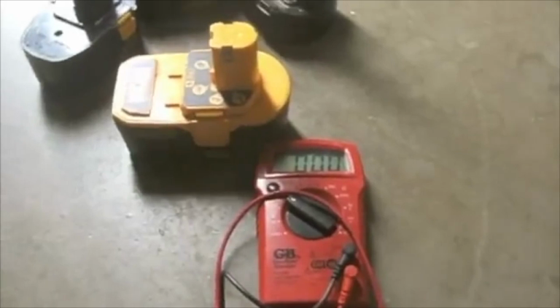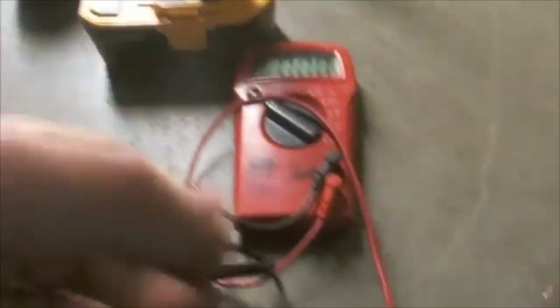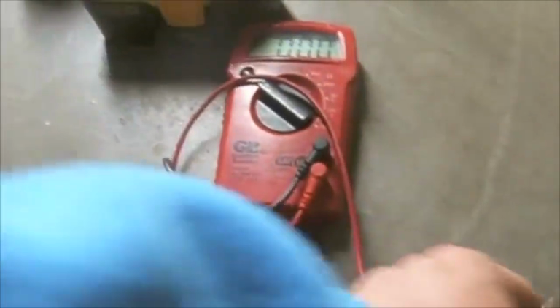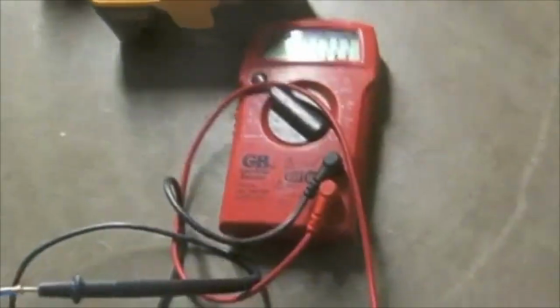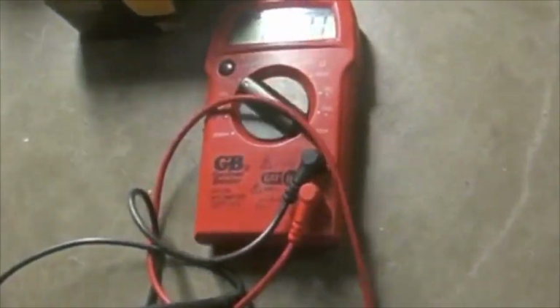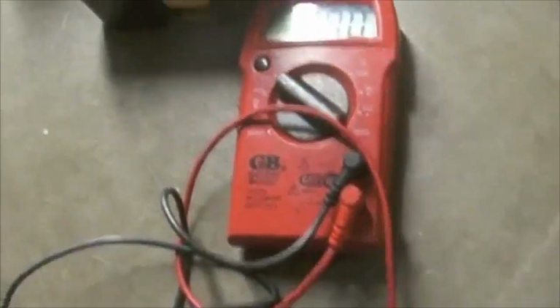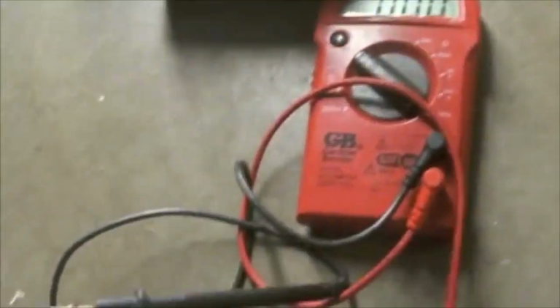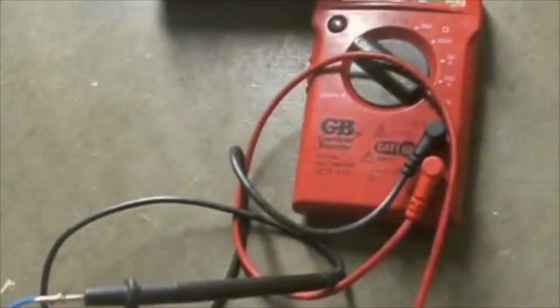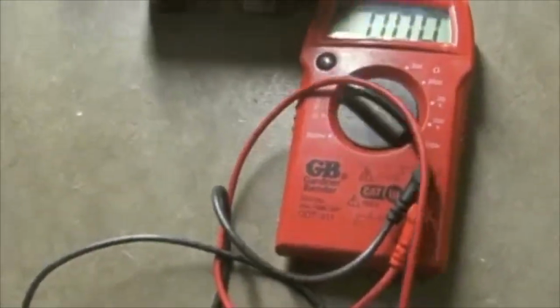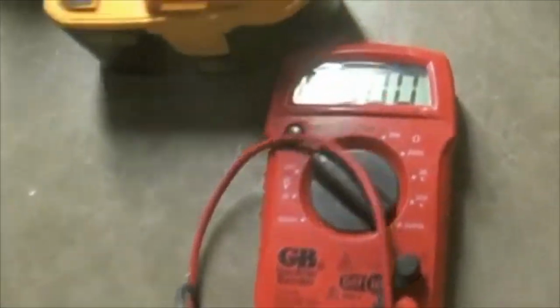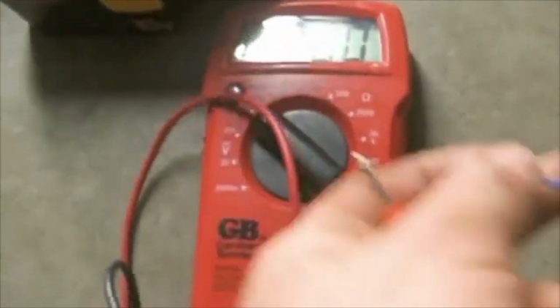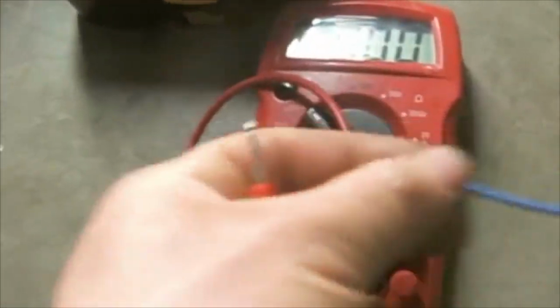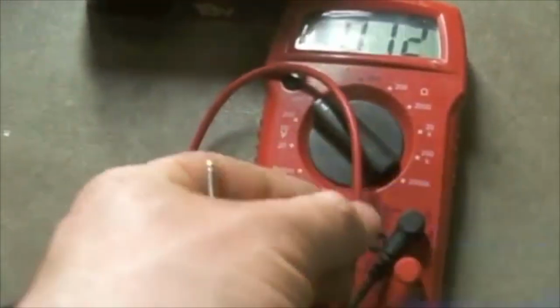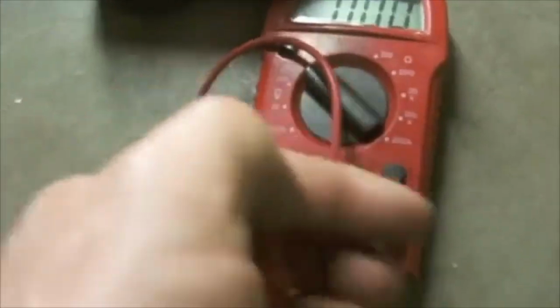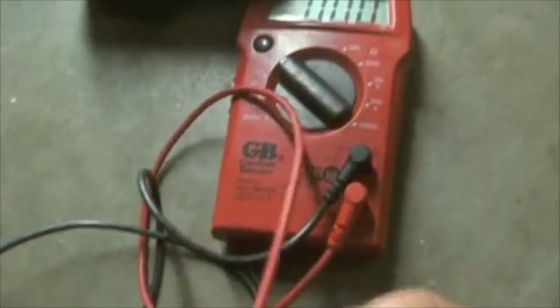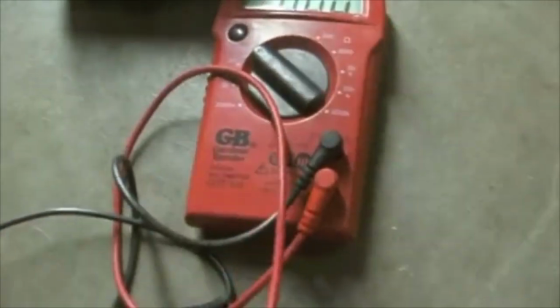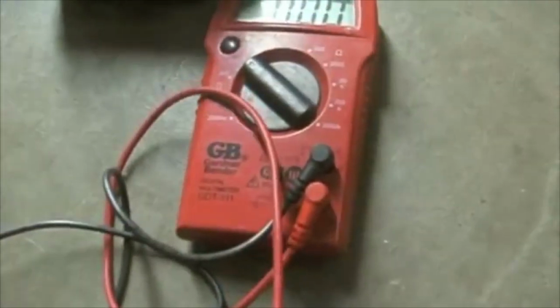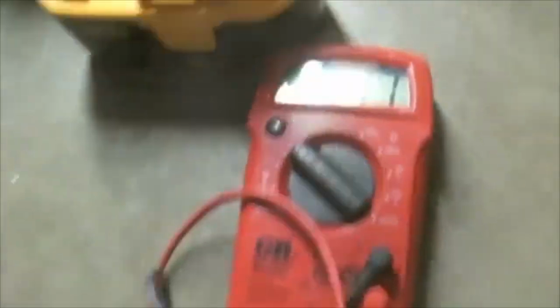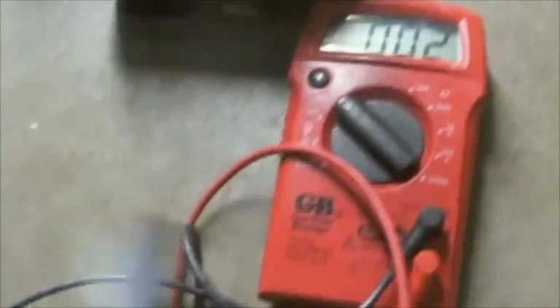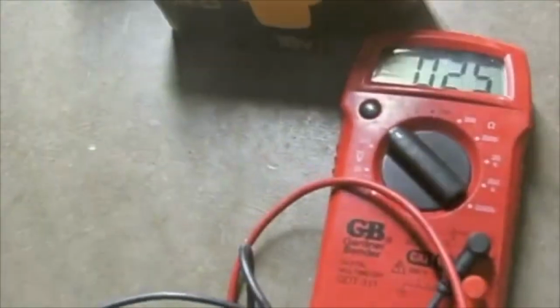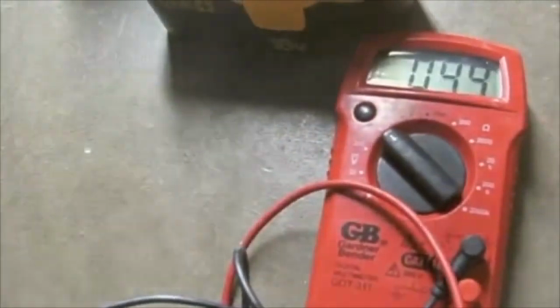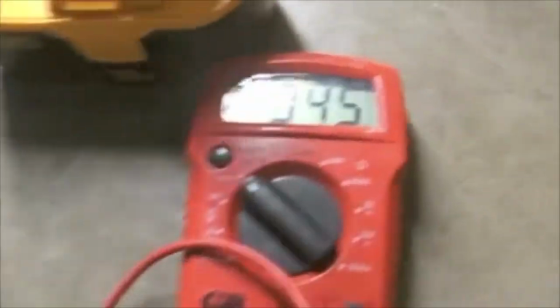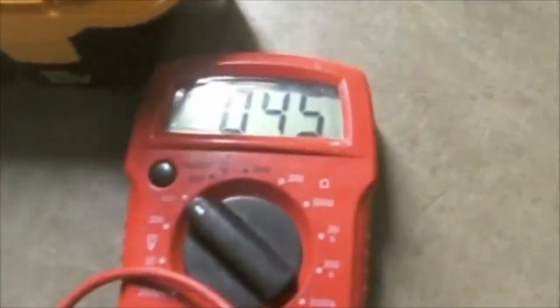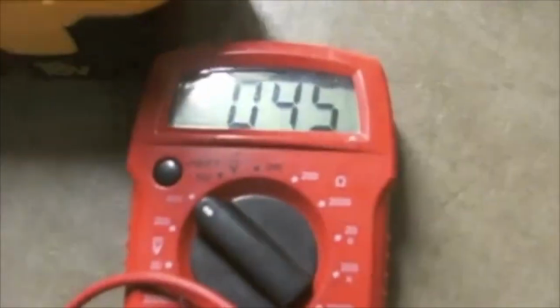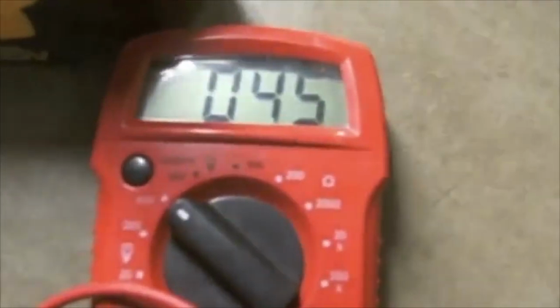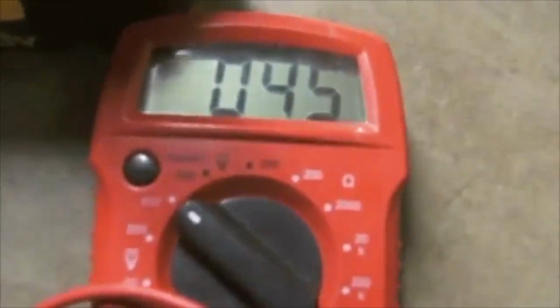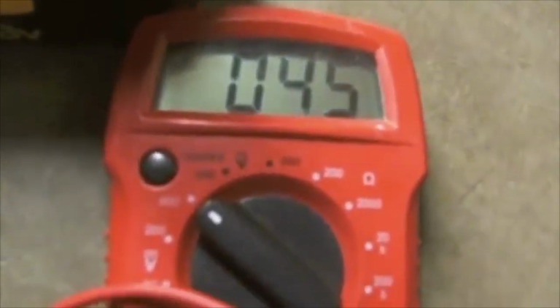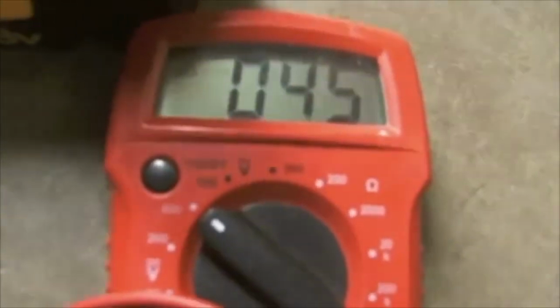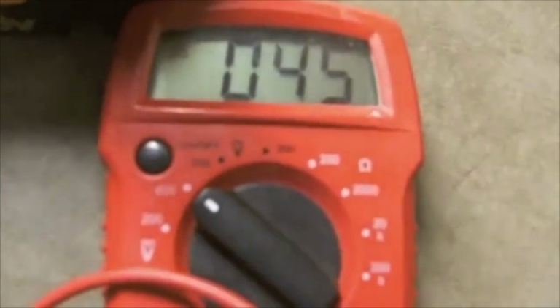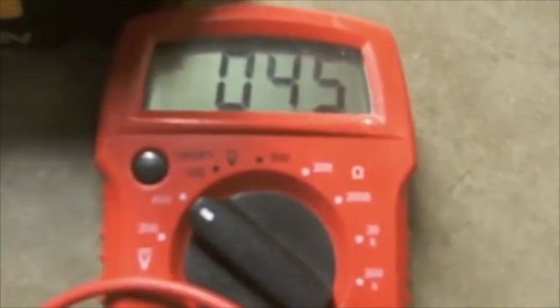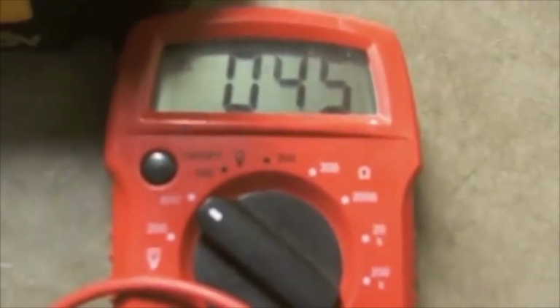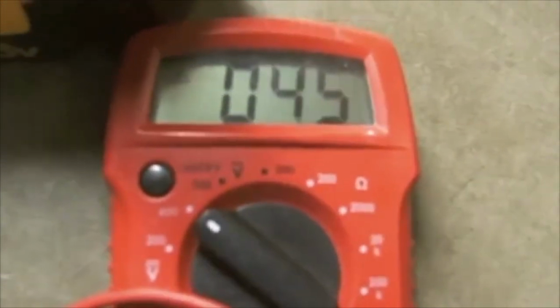Next you will test to make sure that you are getting the proper charge and that the terminals are connected appropriately. I will set my voltmeter and I'm getting 45 volts.